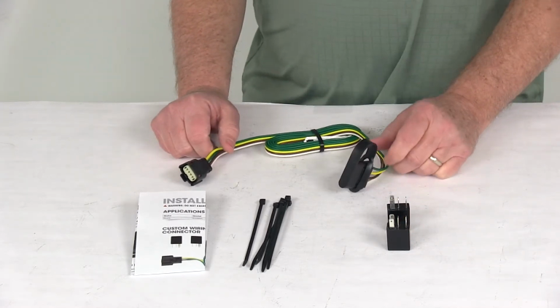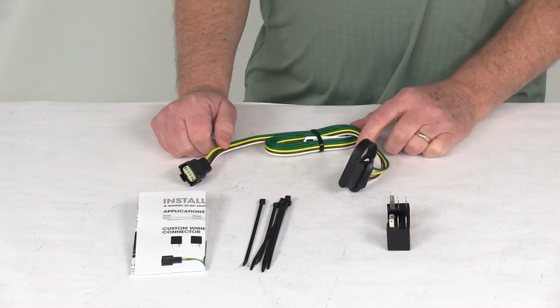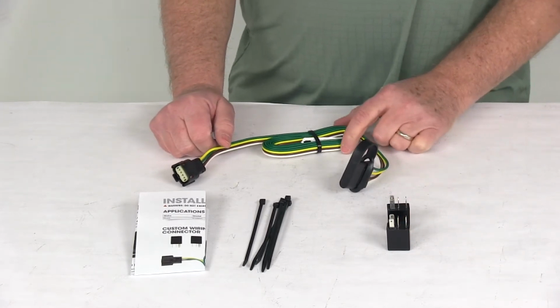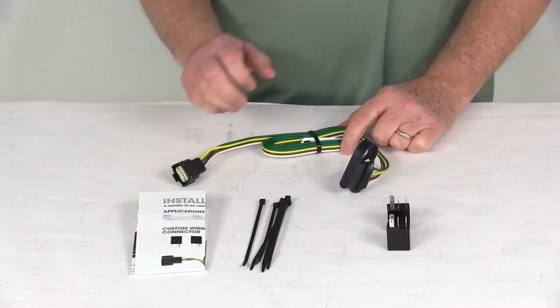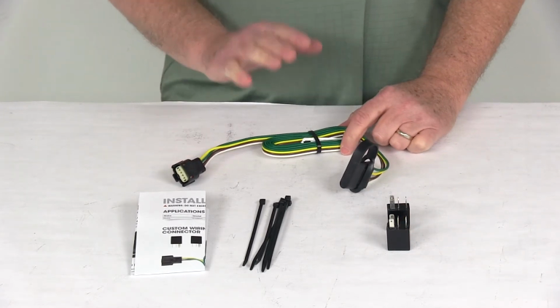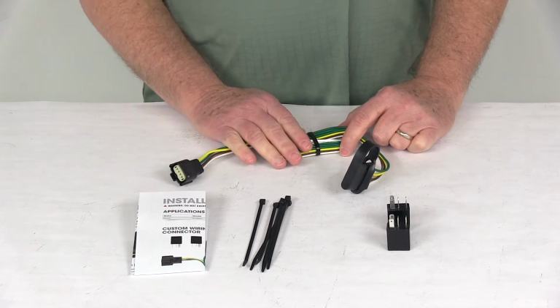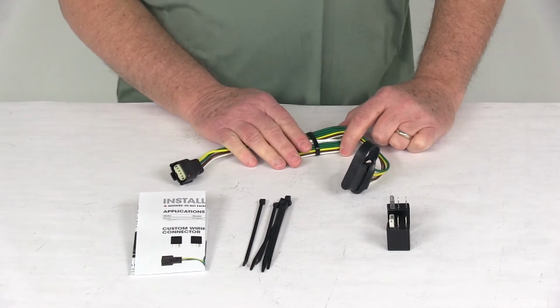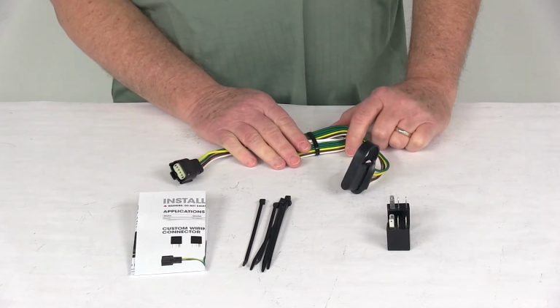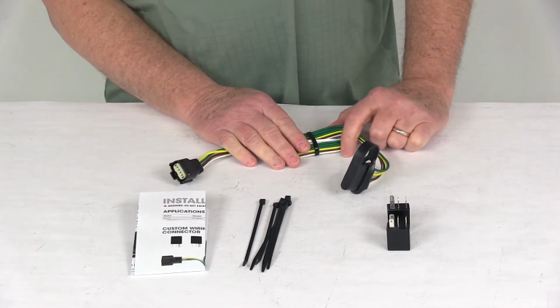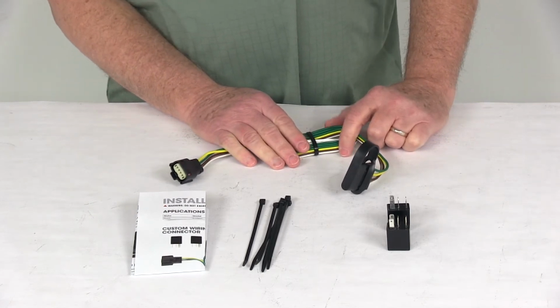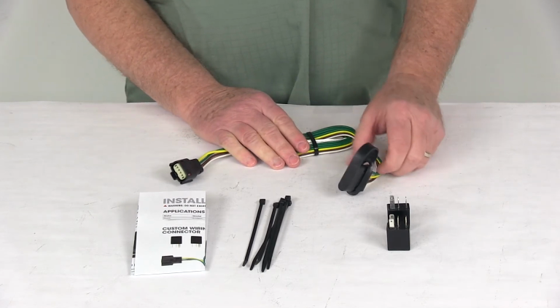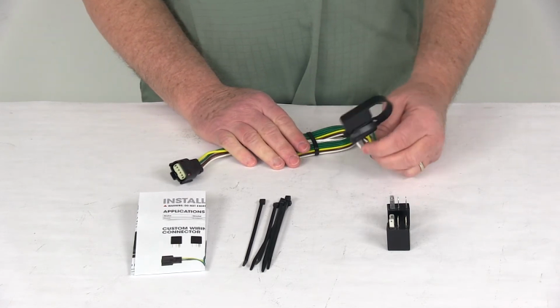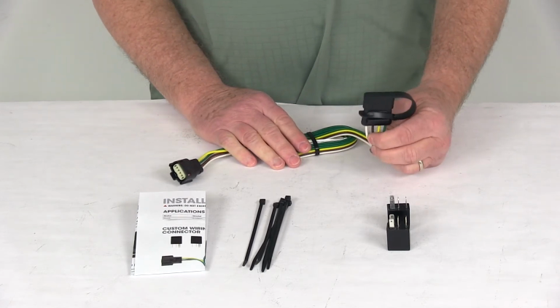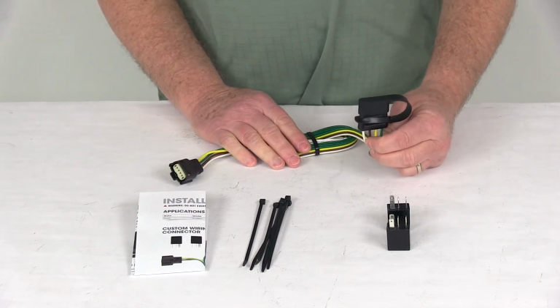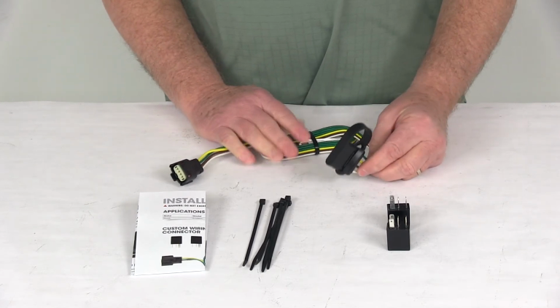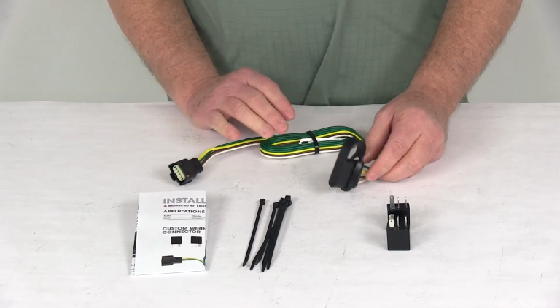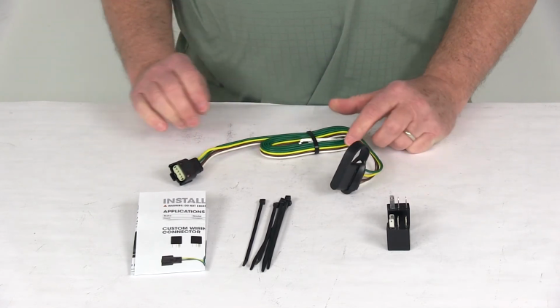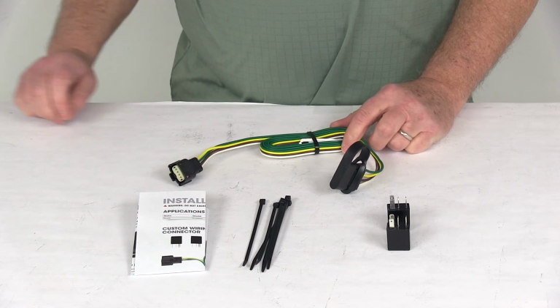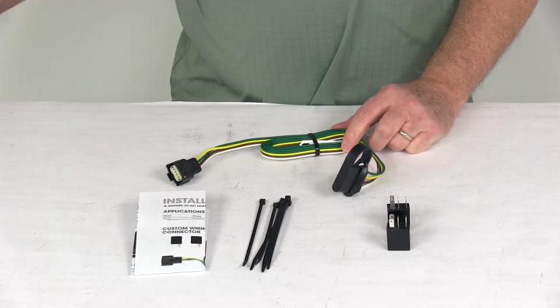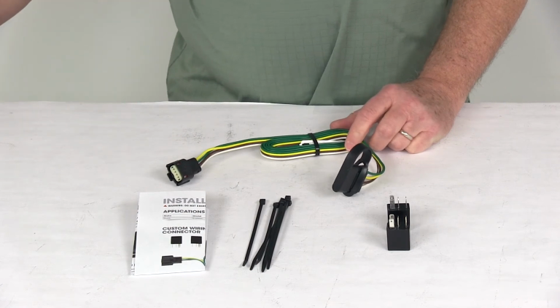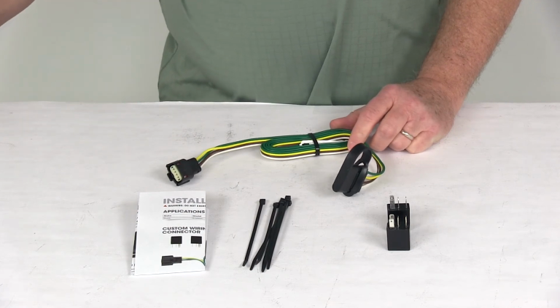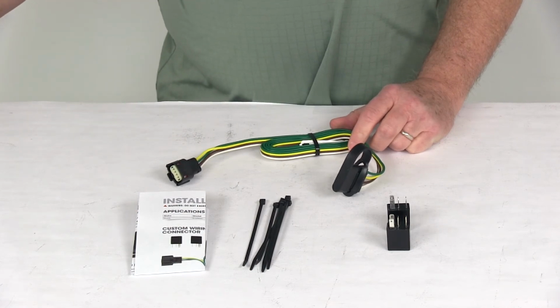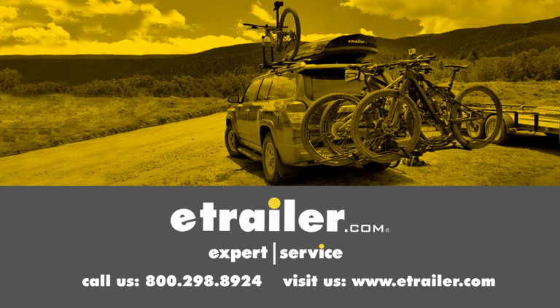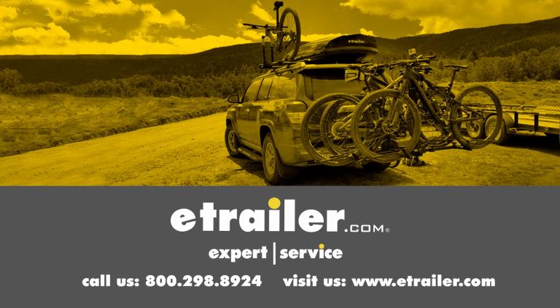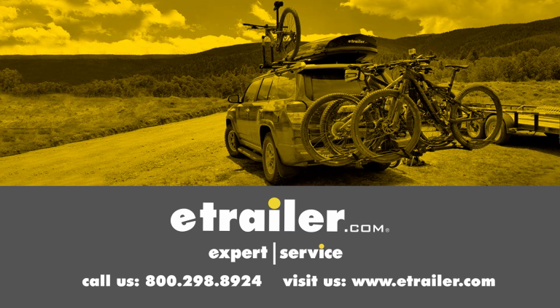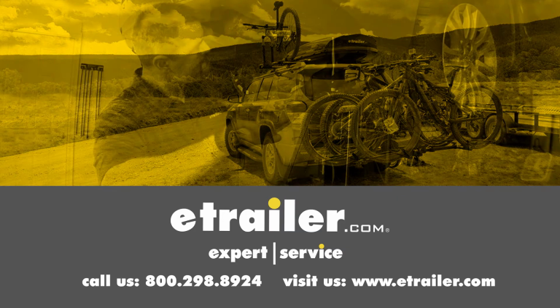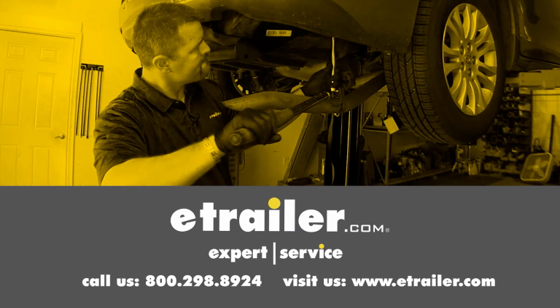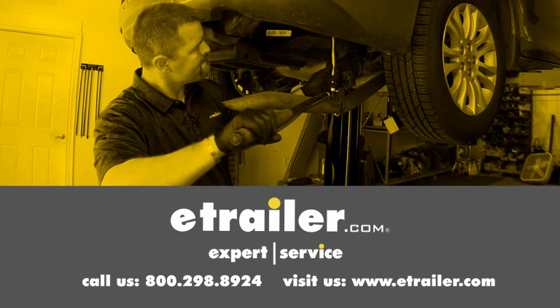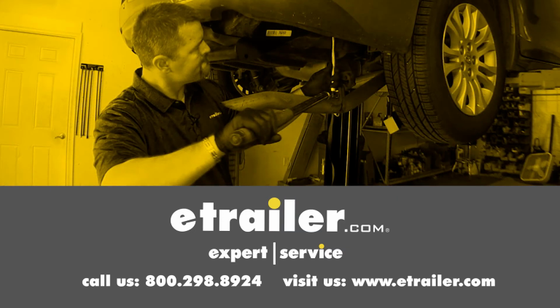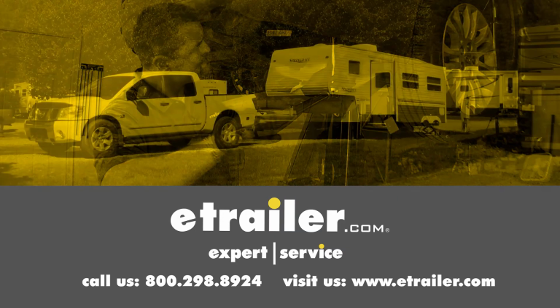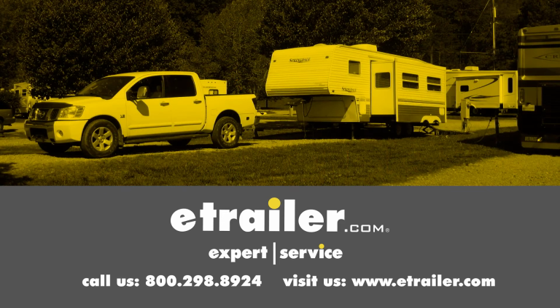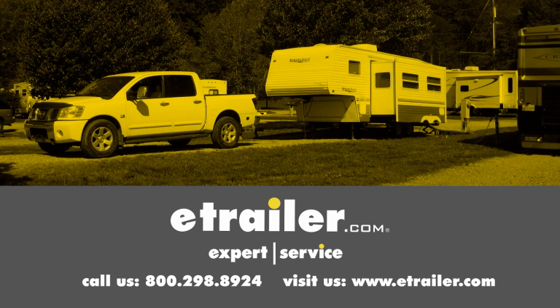That should do it for the review on the Curt T-Connector Vehicle Wiring Harness with the four-way flat trailer connector for a factory tow package. Click the link below to shop, learn more, or visit us at eTrailer.com.